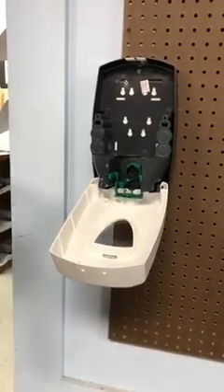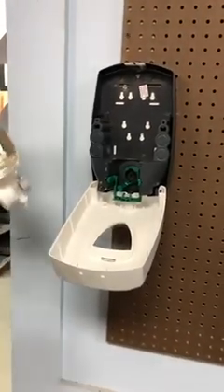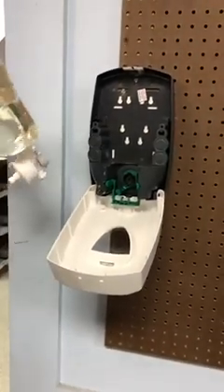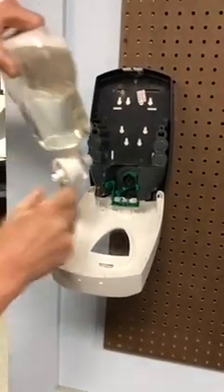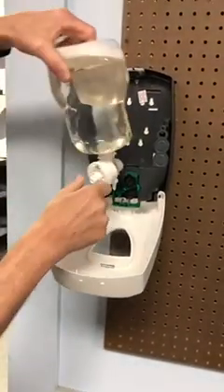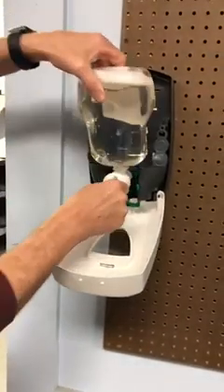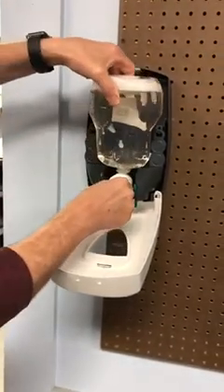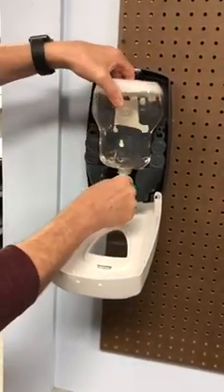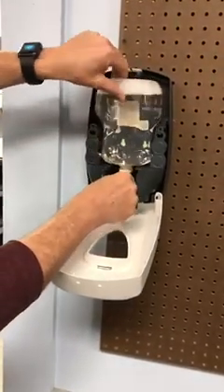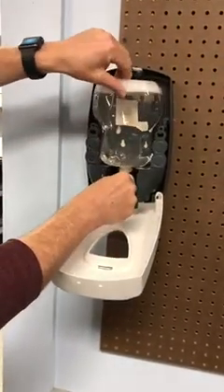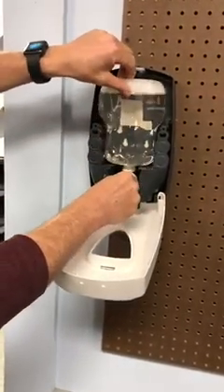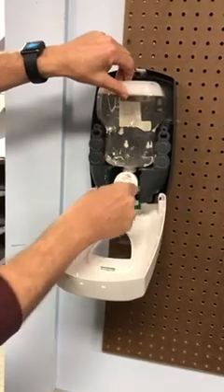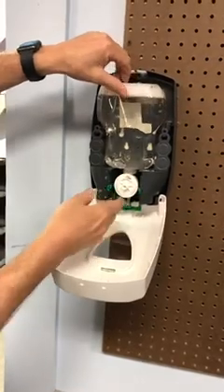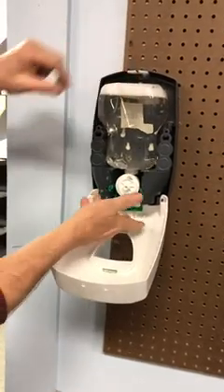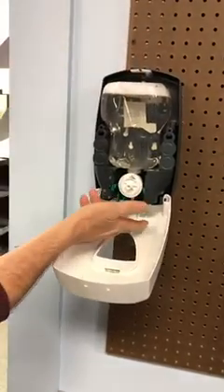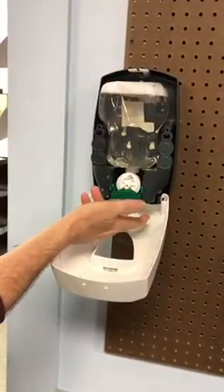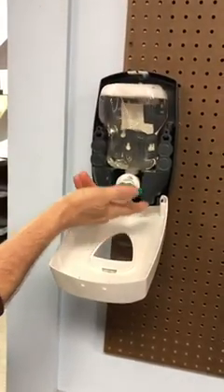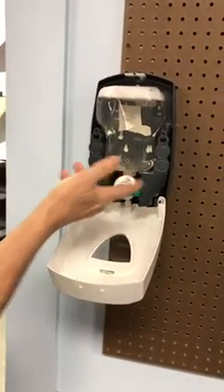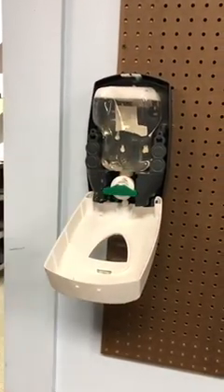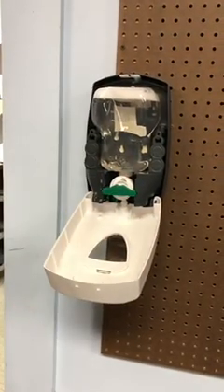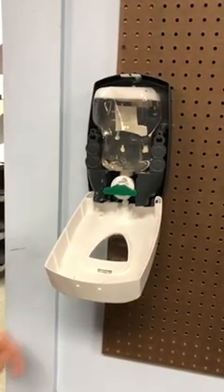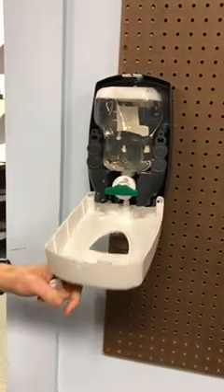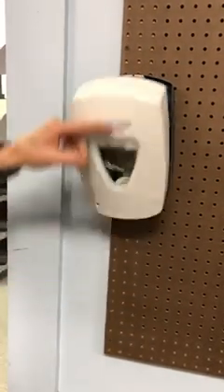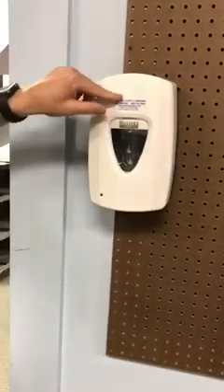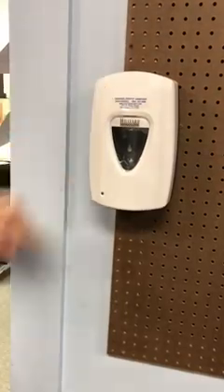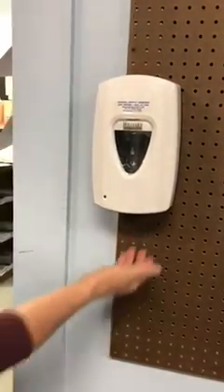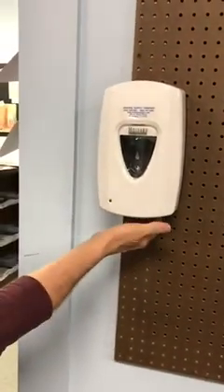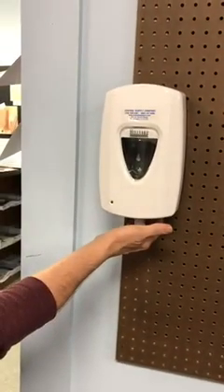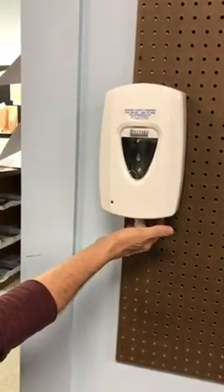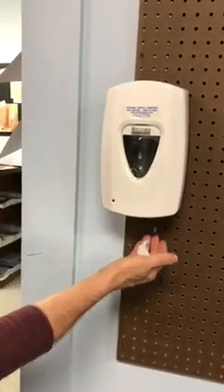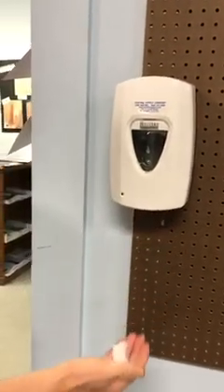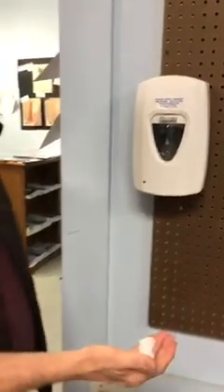Once you get a new cartridge, to put it back in just place it here until it clicks in place, push the lever up, close the dispenser, and you're ready to roll.